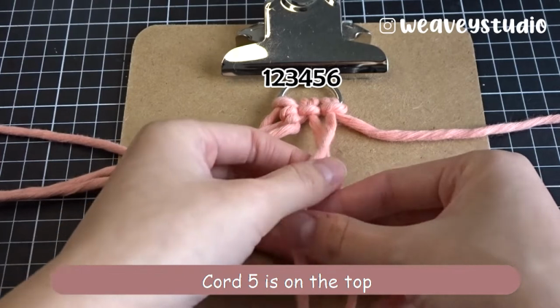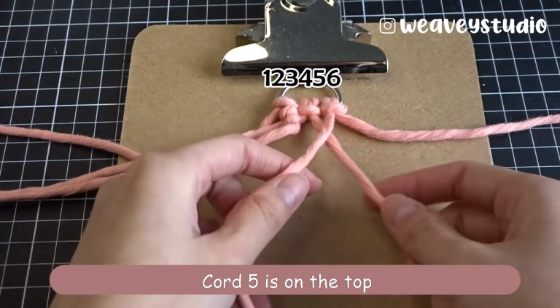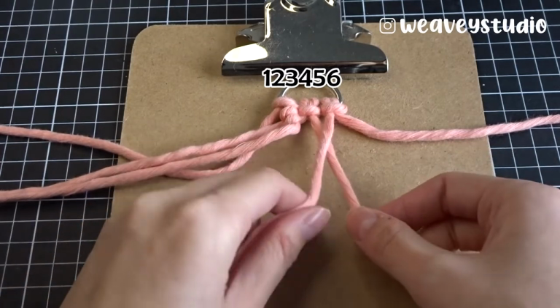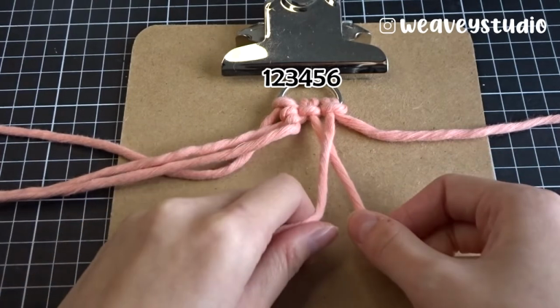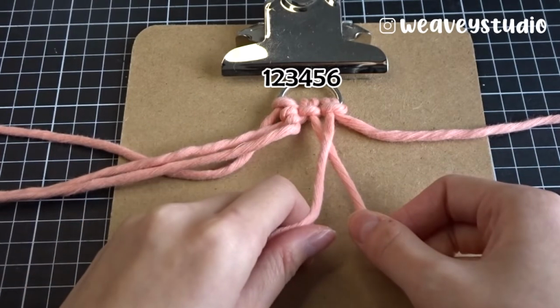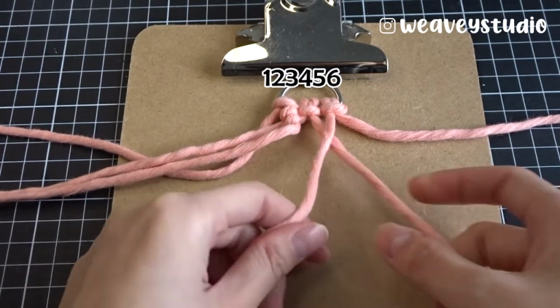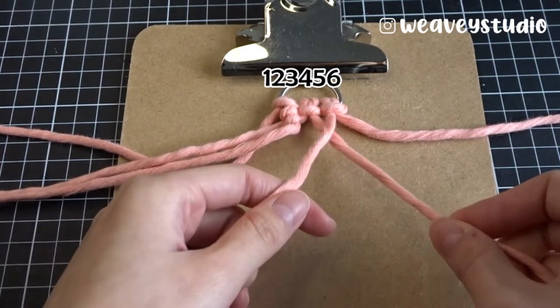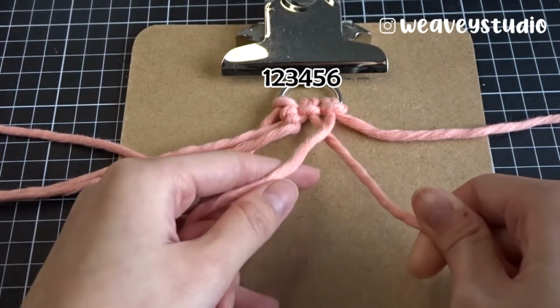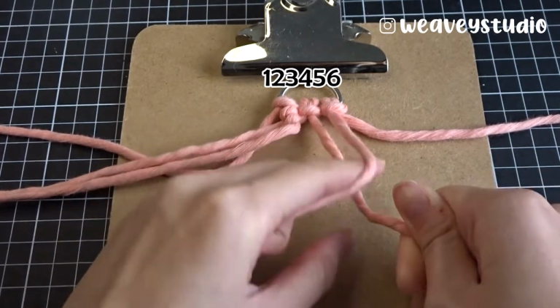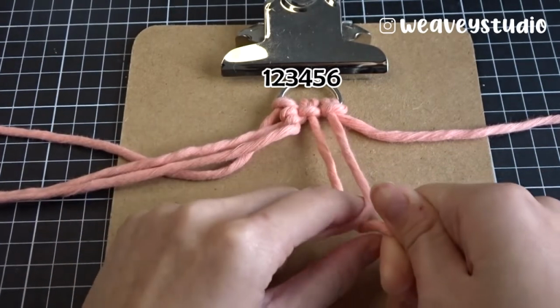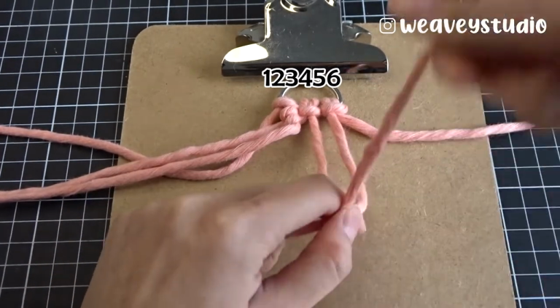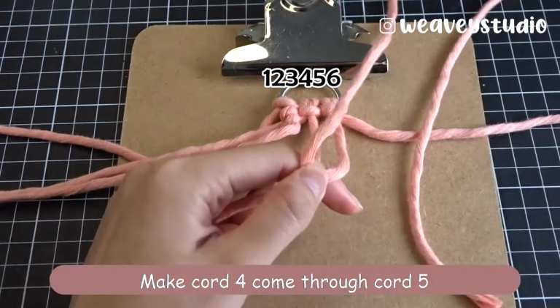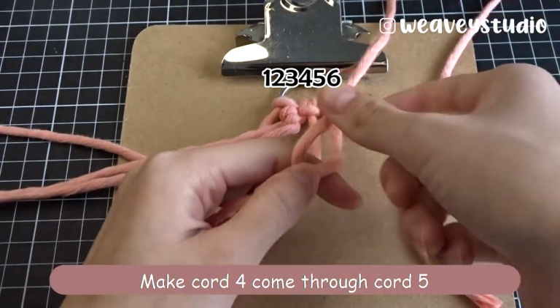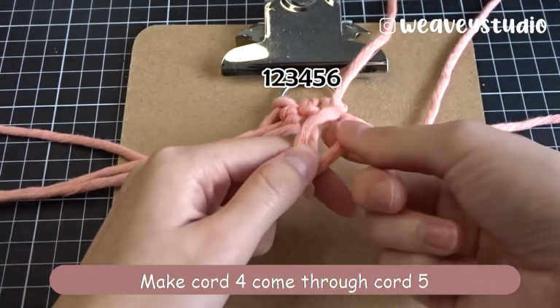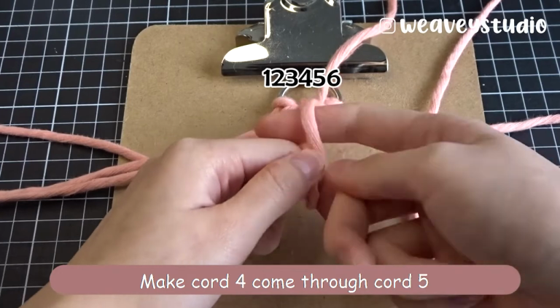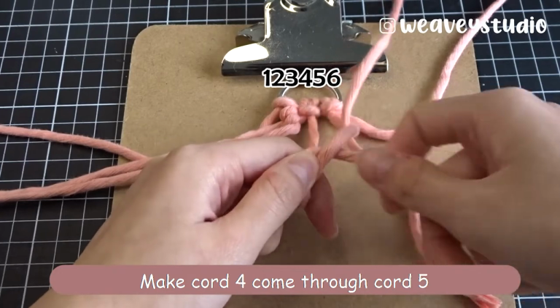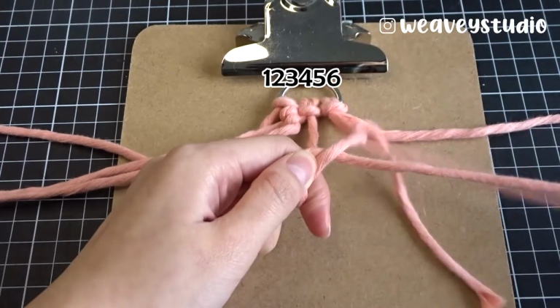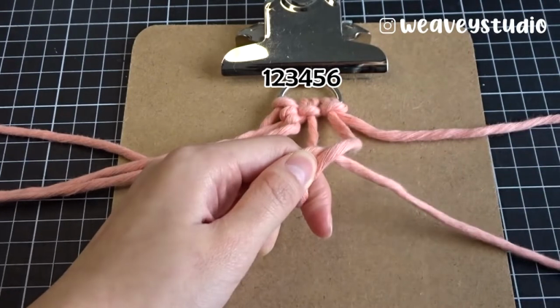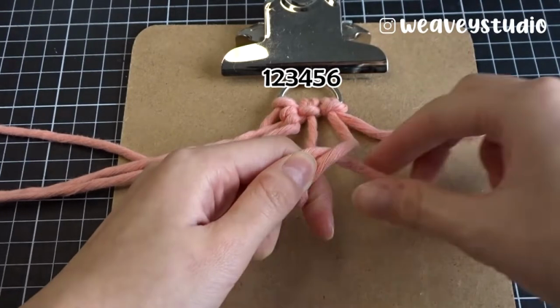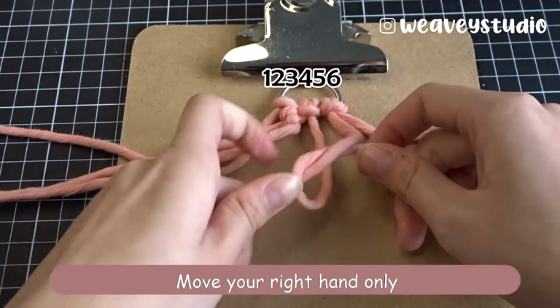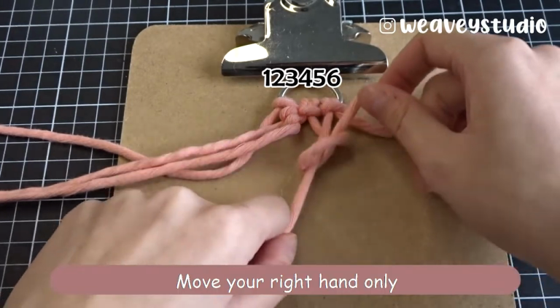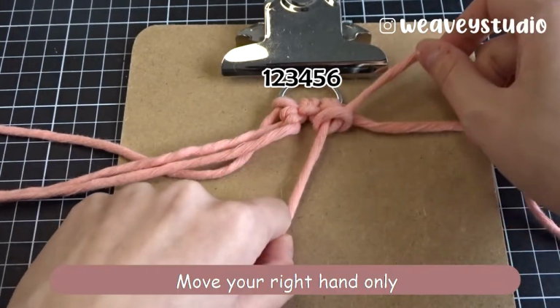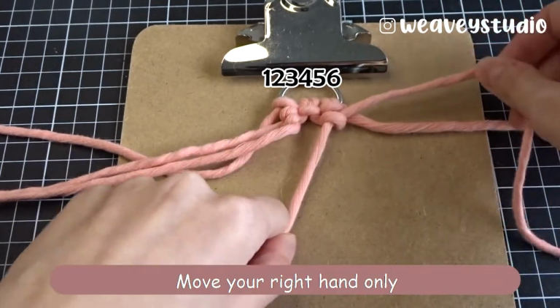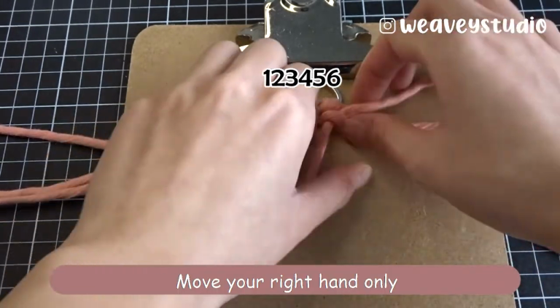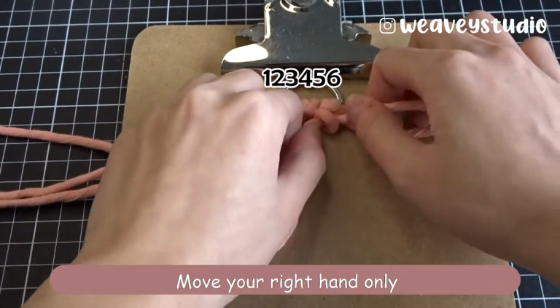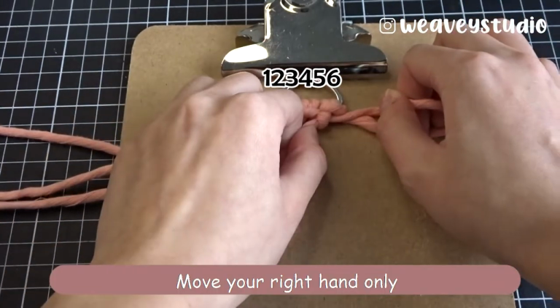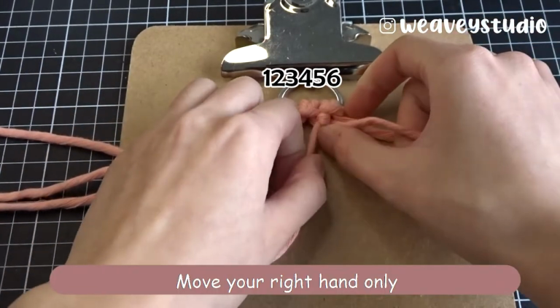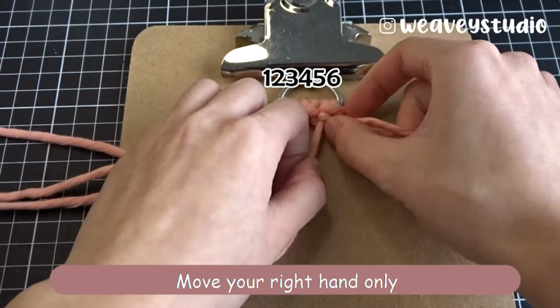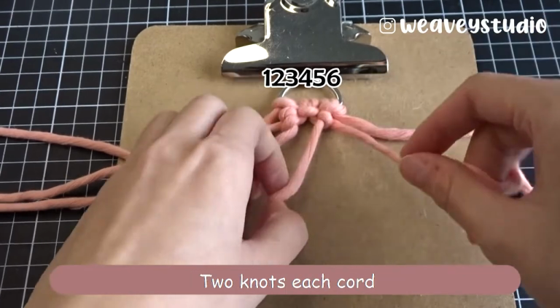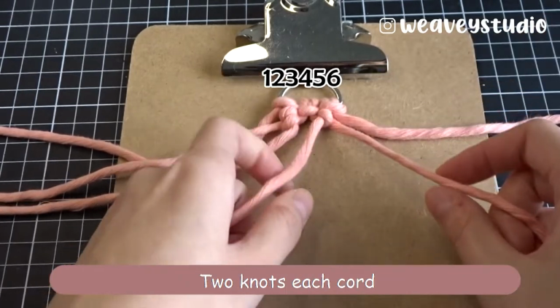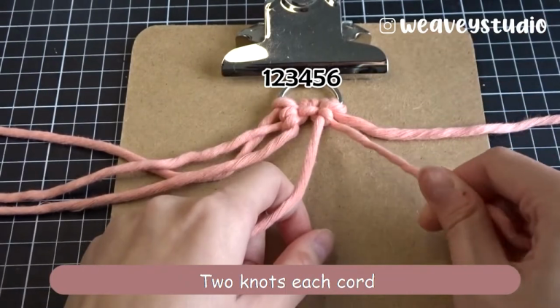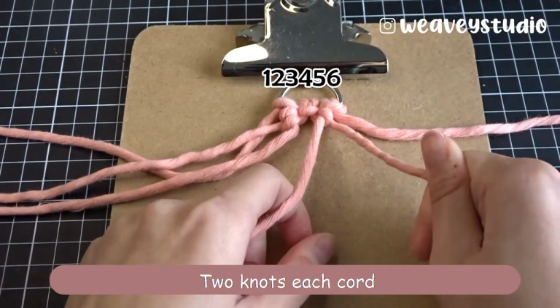Let's do the other side. Cord 5 is on the top. Make cord 4 come through cord 5. Remember, just move your right hand when you make a knot. 2 knots each cord.